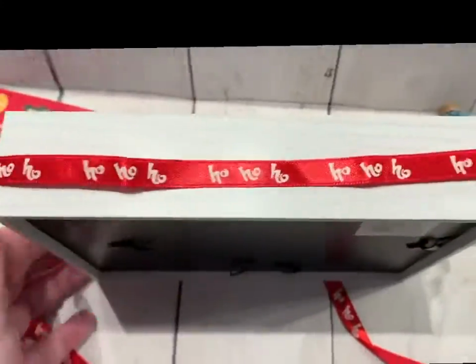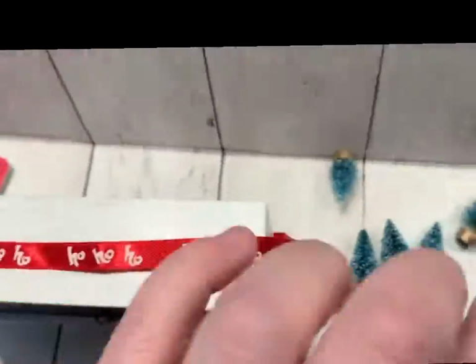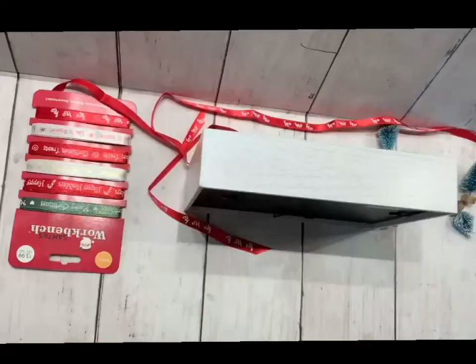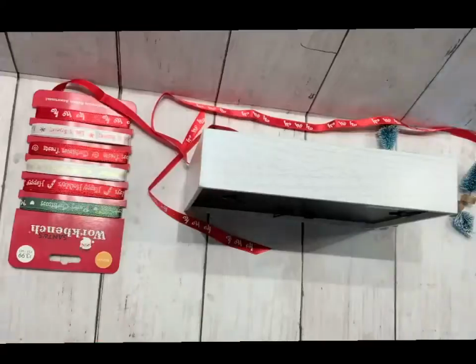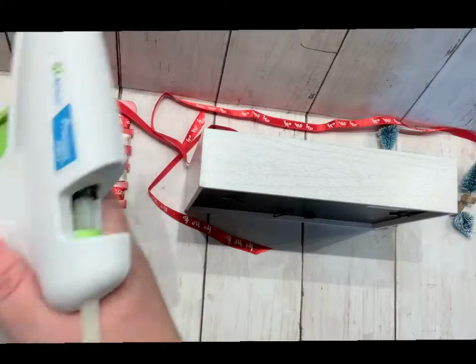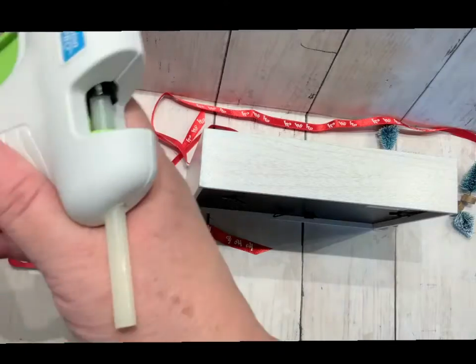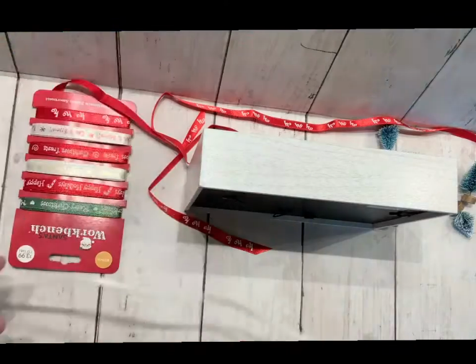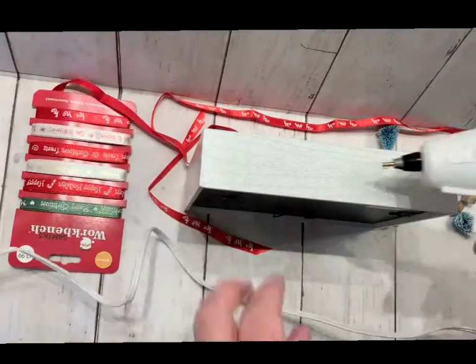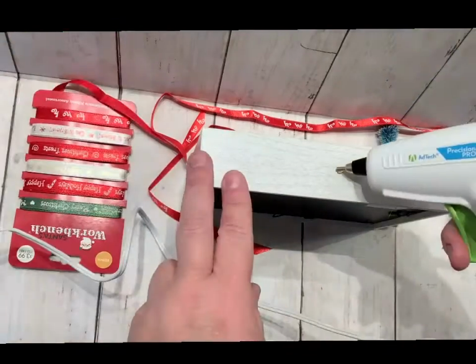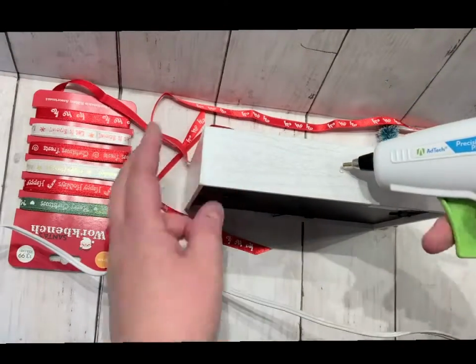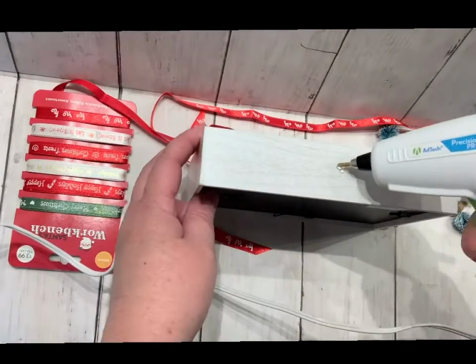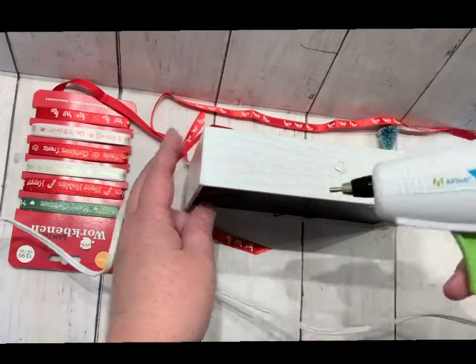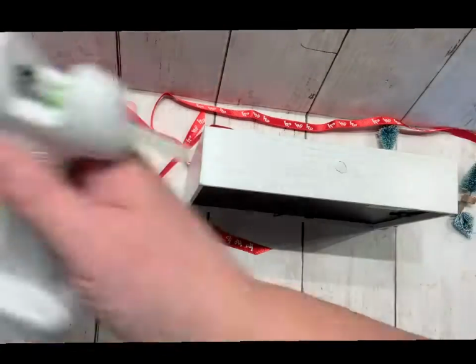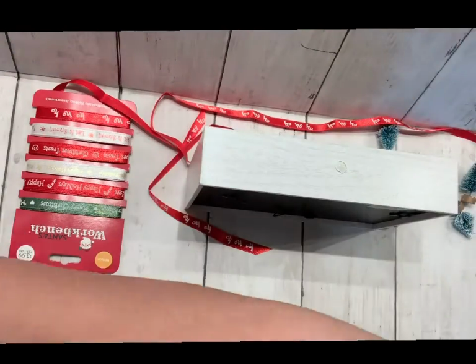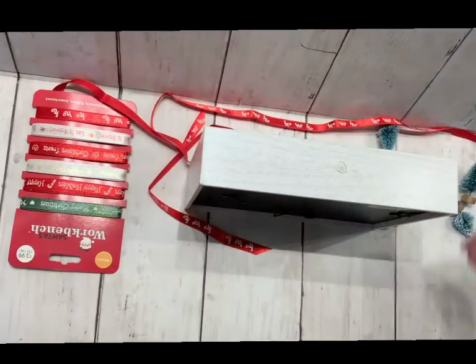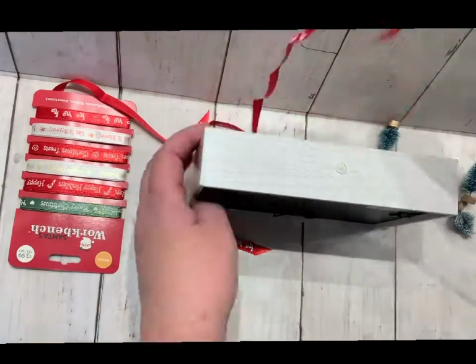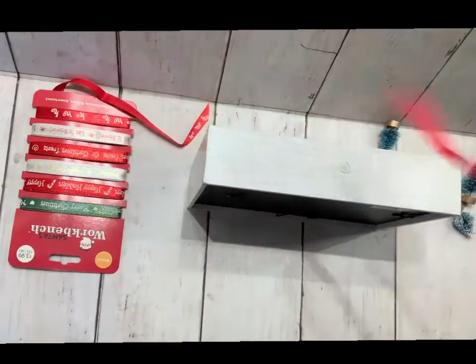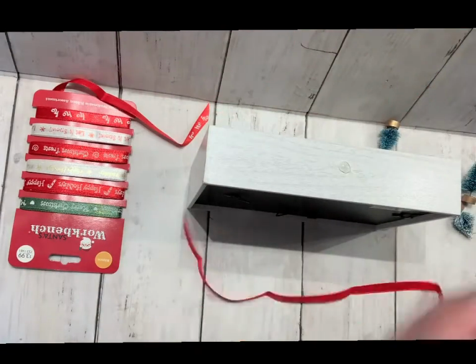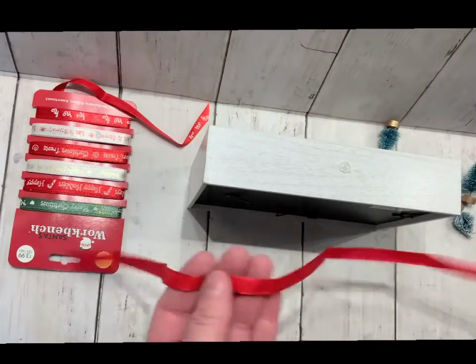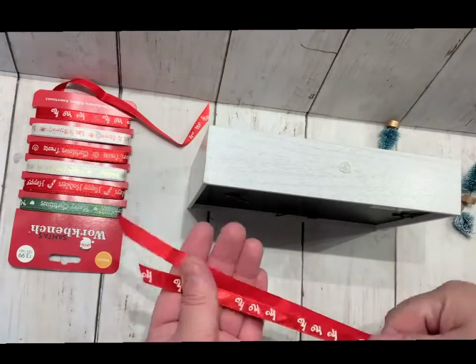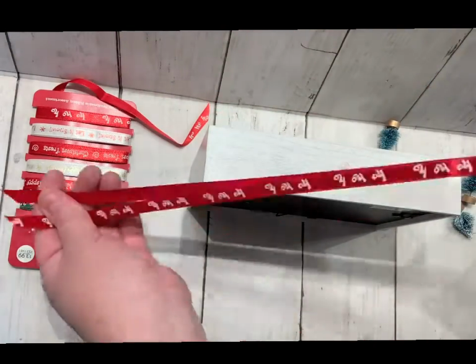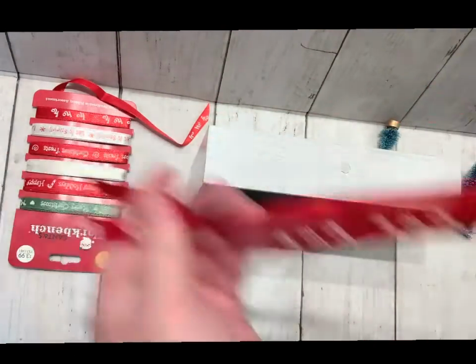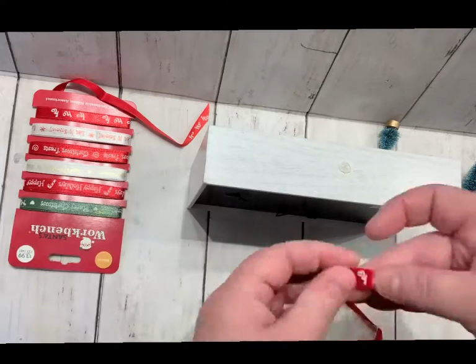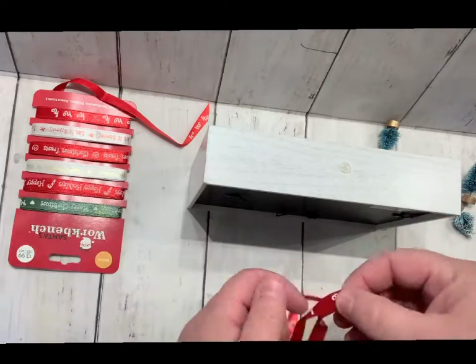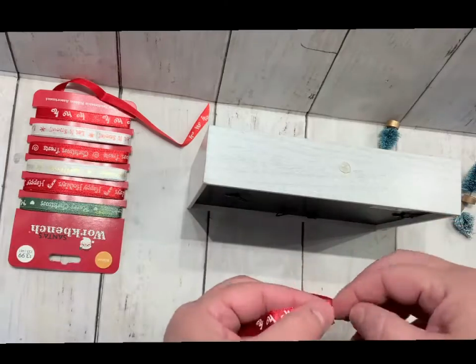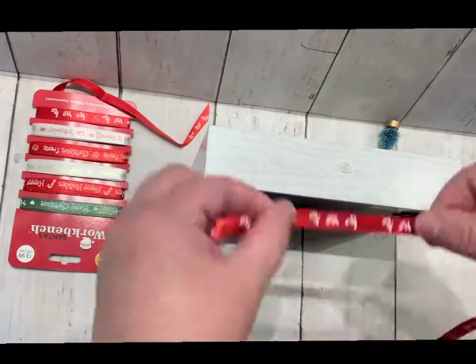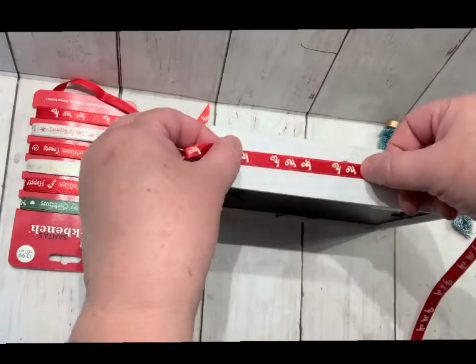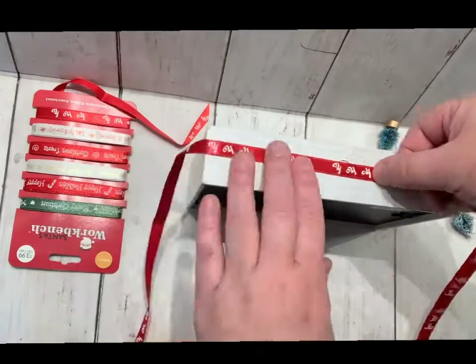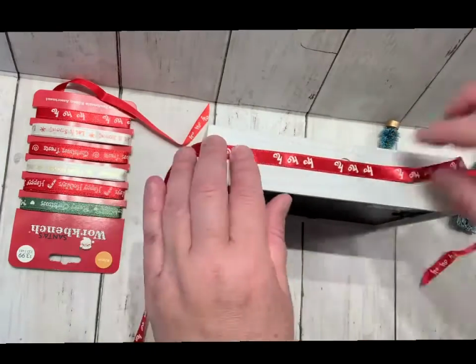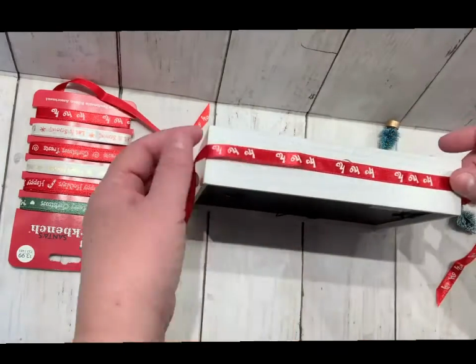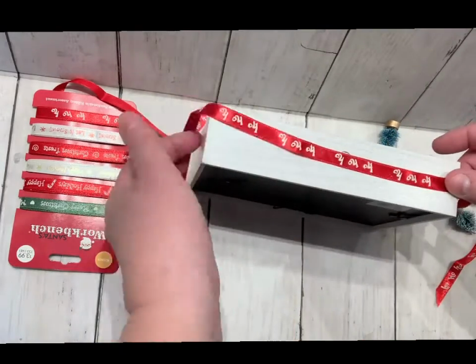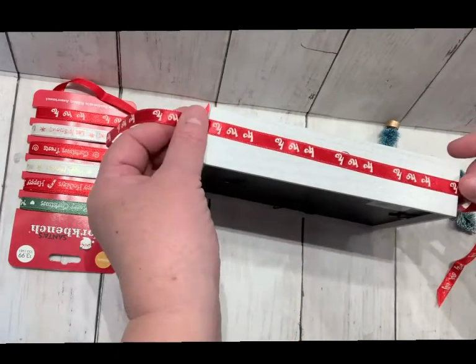I wanted to do something special for my family and give one of these picture frames to each of my family members so that they could remember it during the holidays.